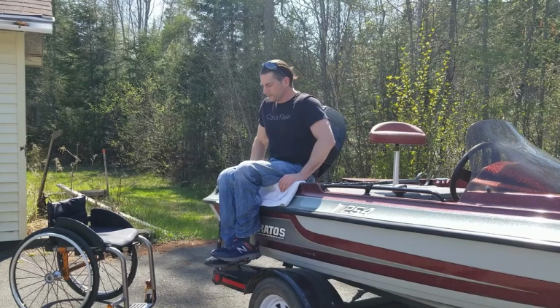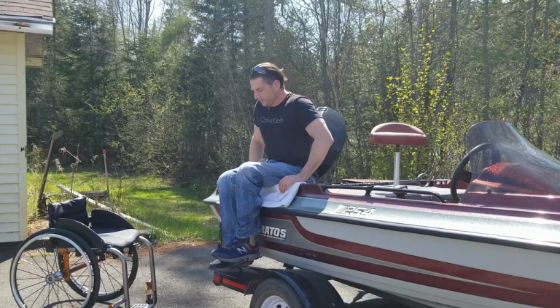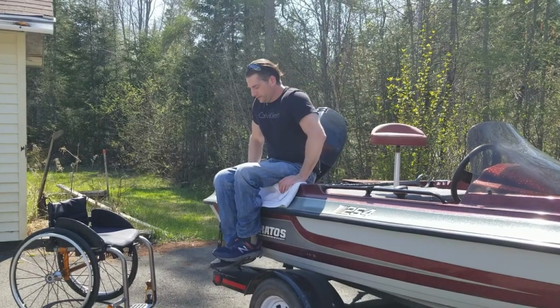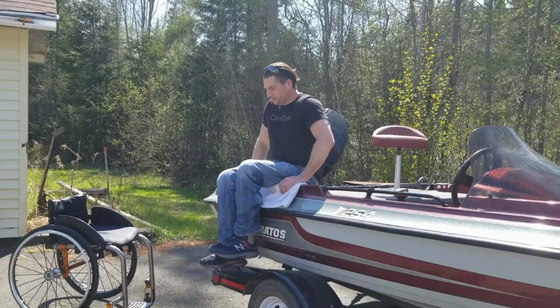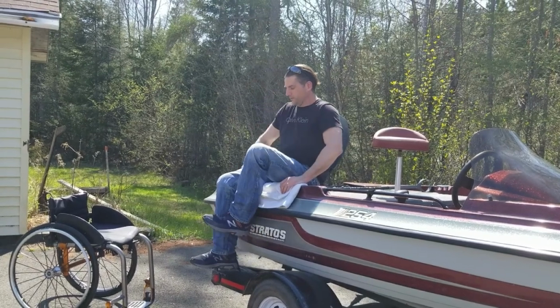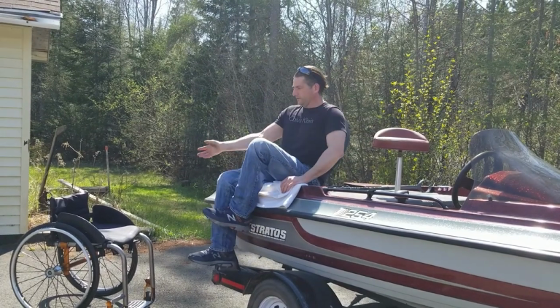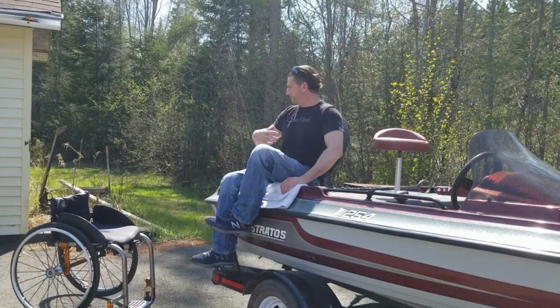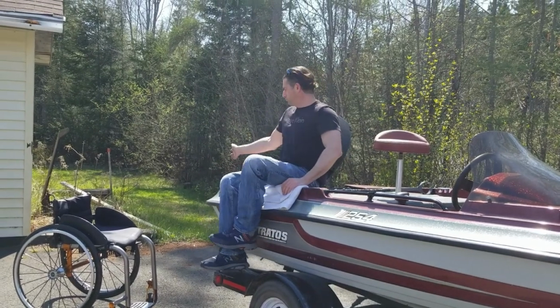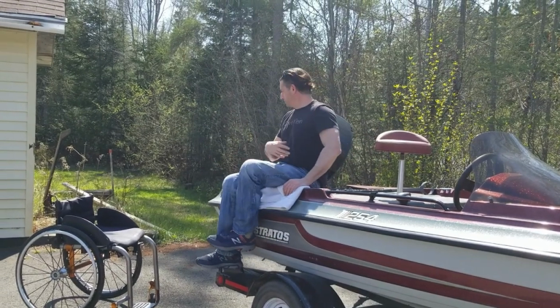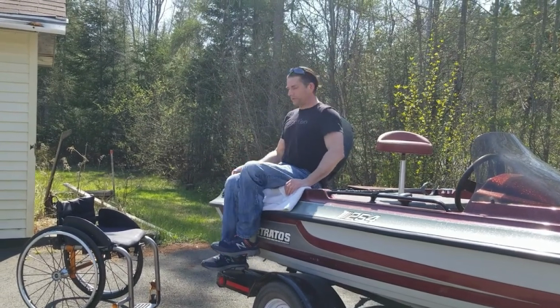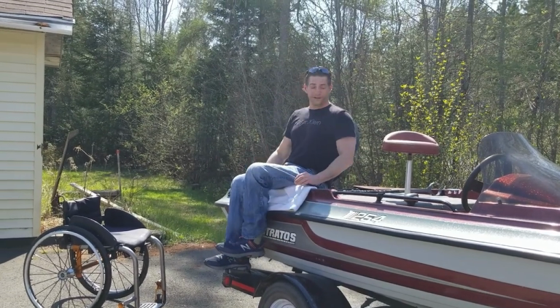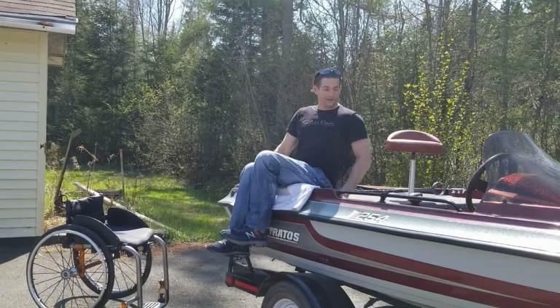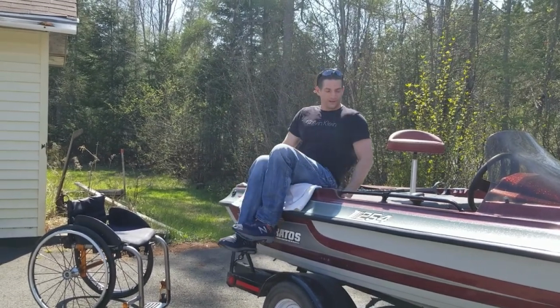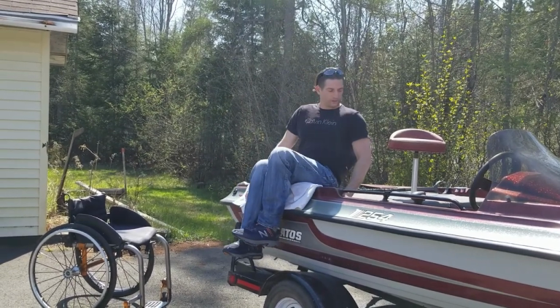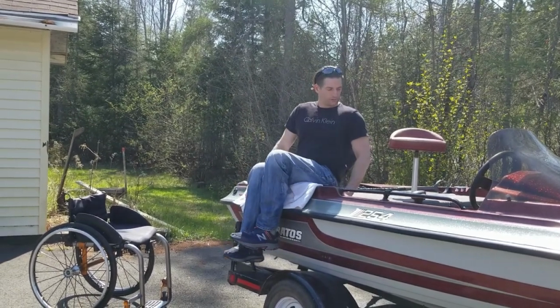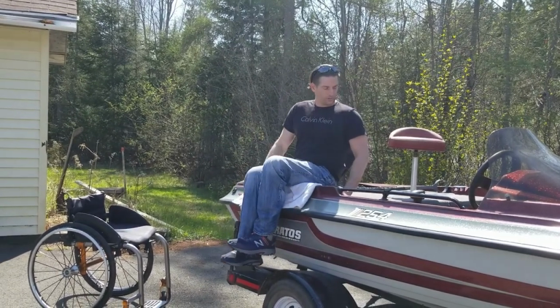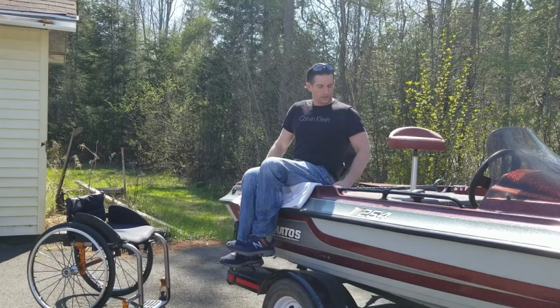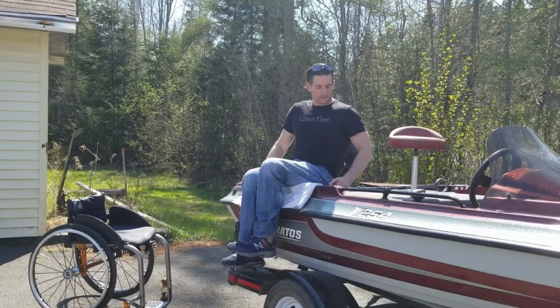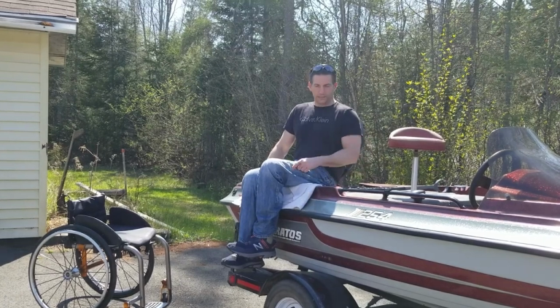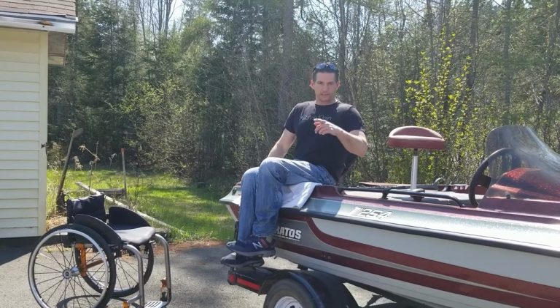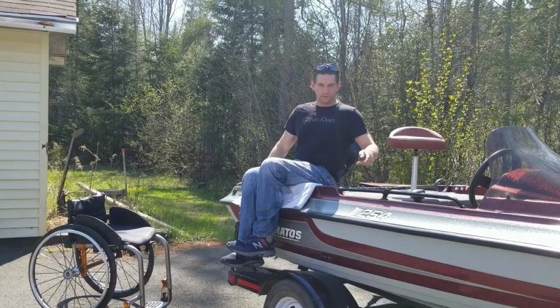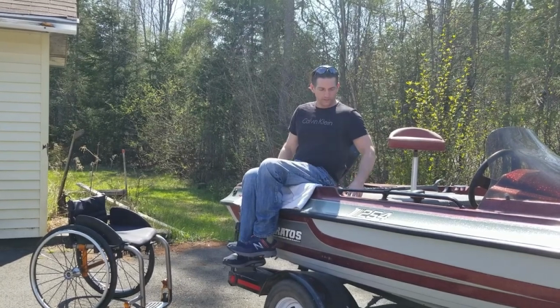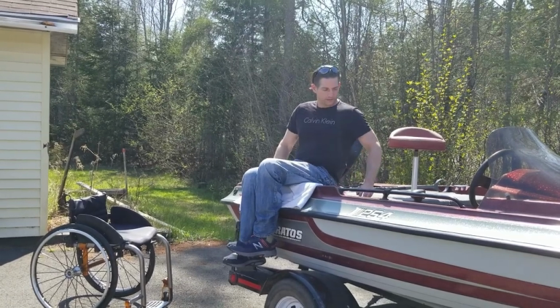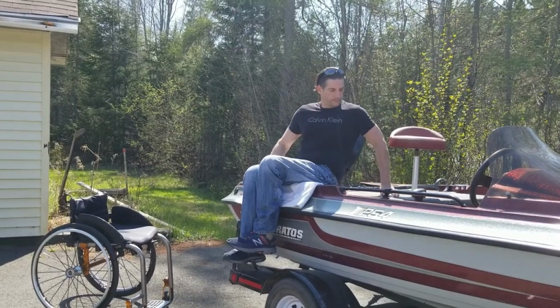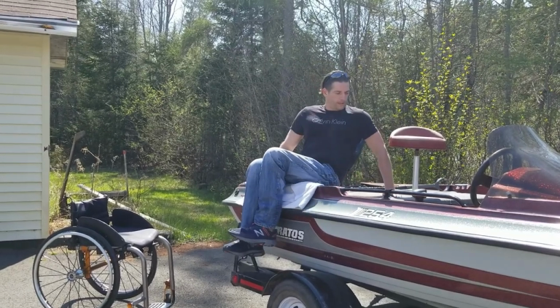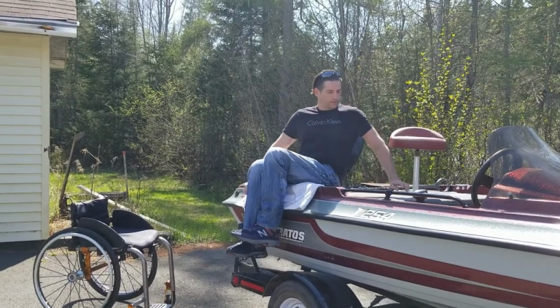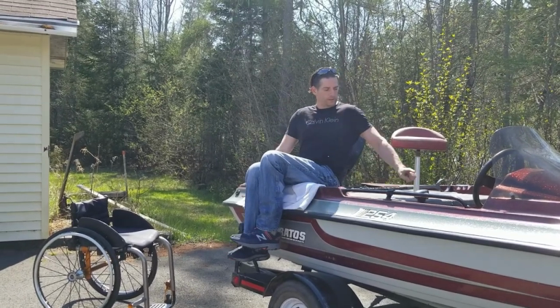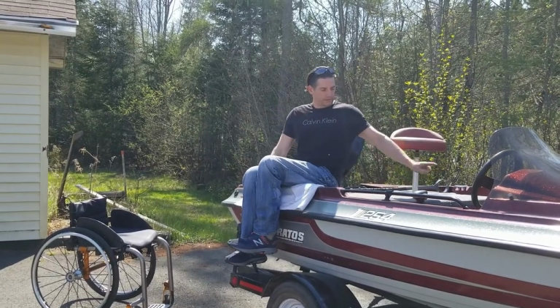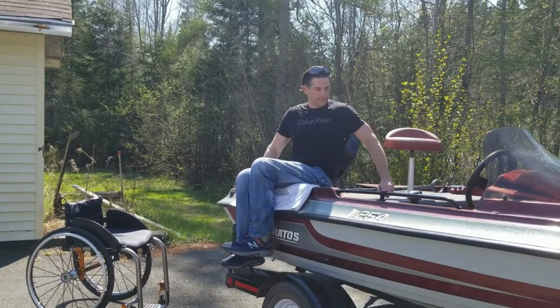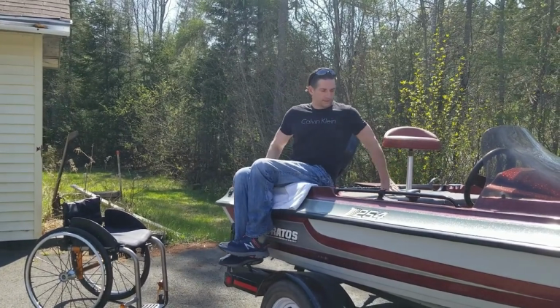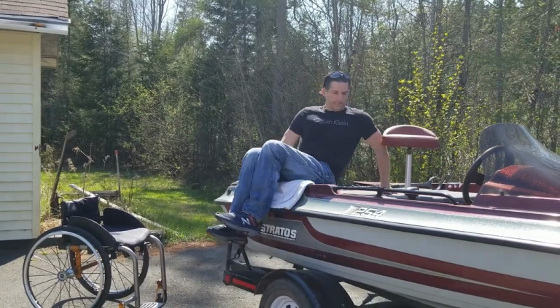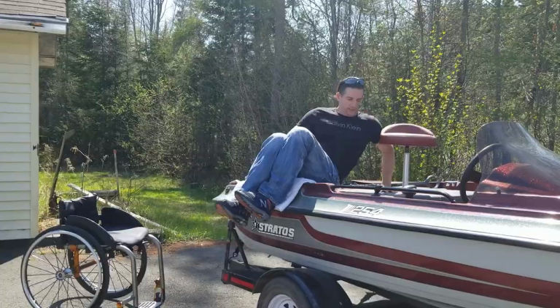So from here, I'm going to swing my legs up and around in between the two seats — the captain seat and the passenger seat.